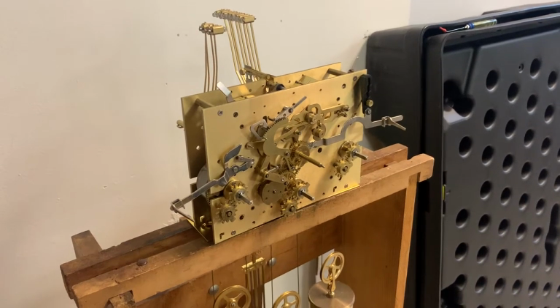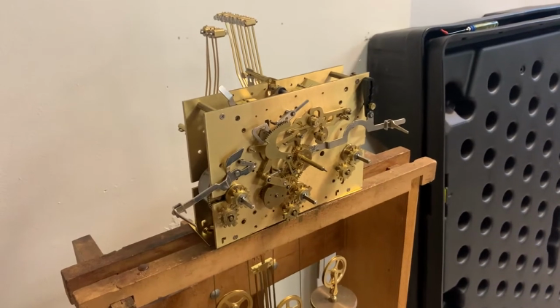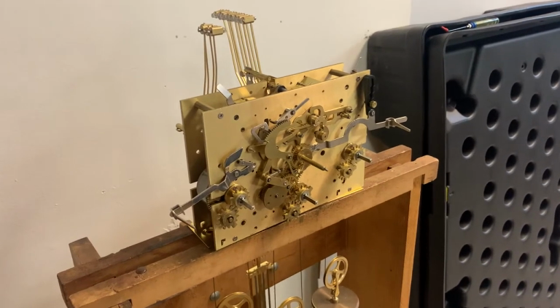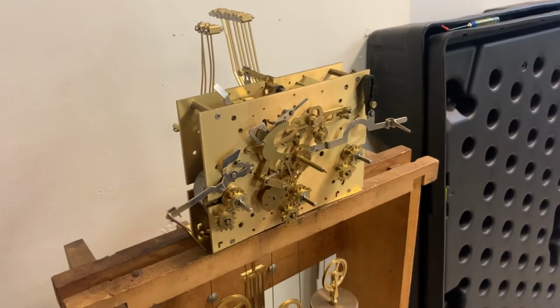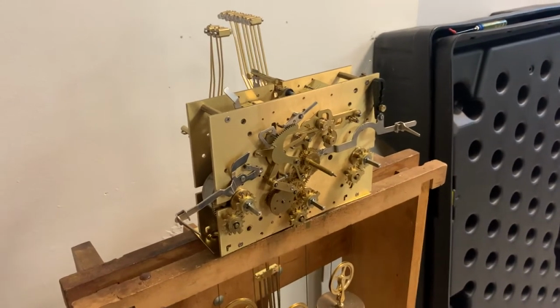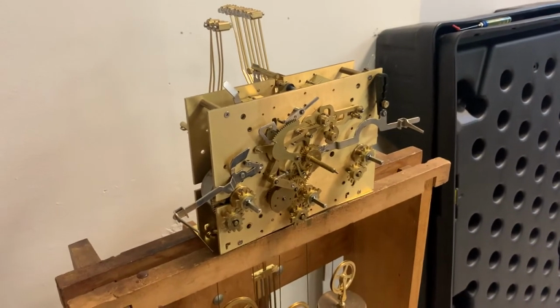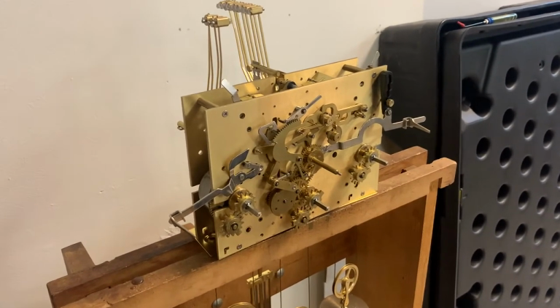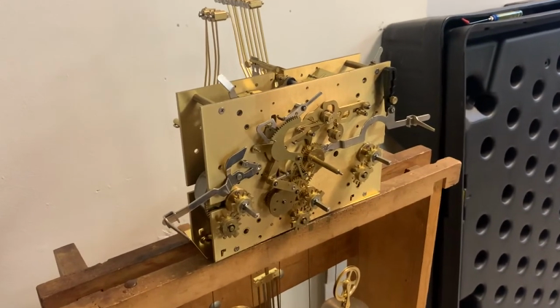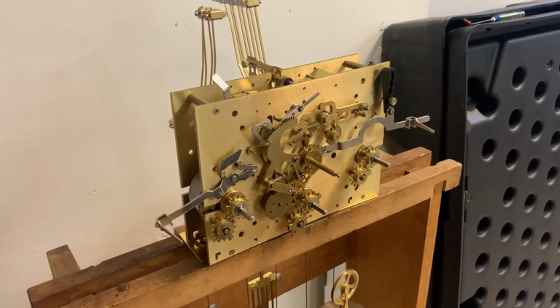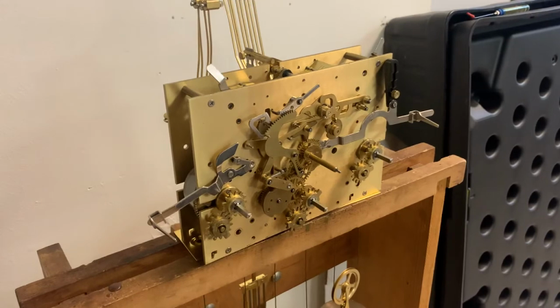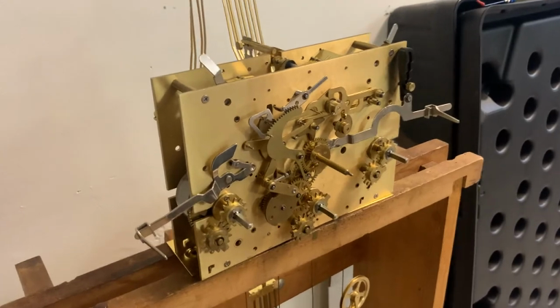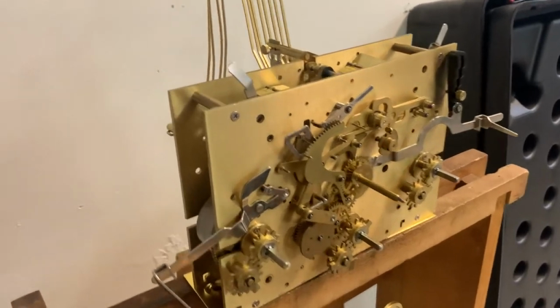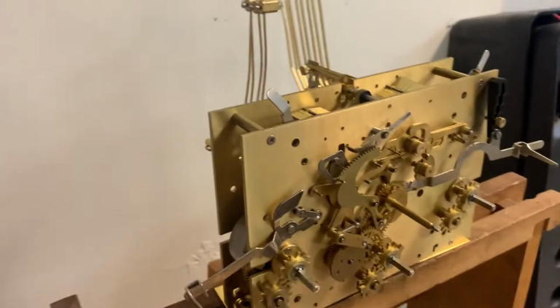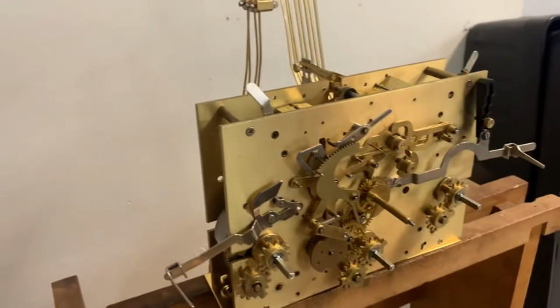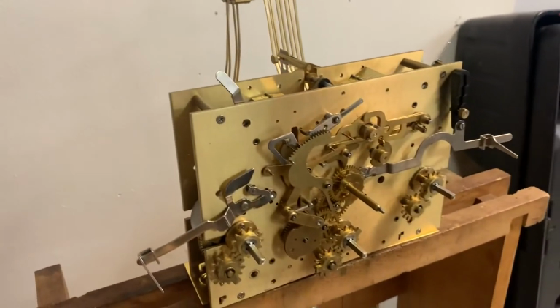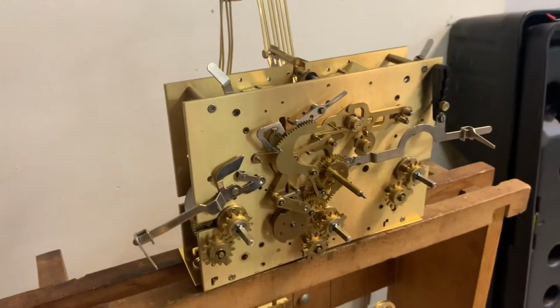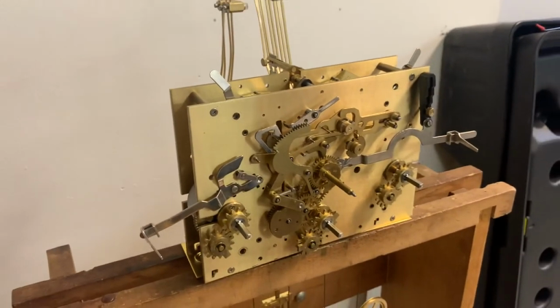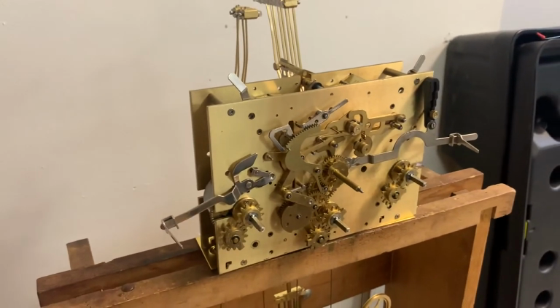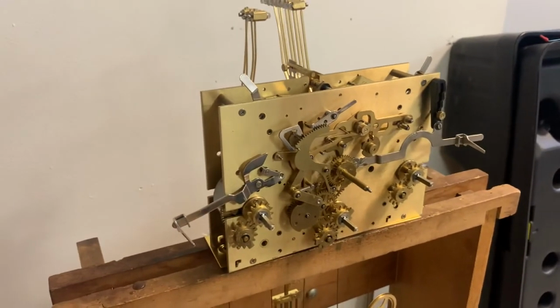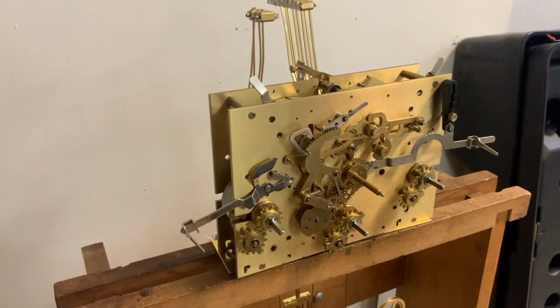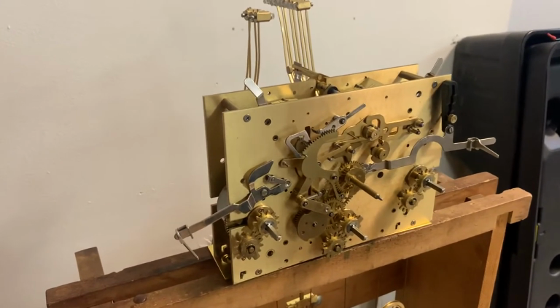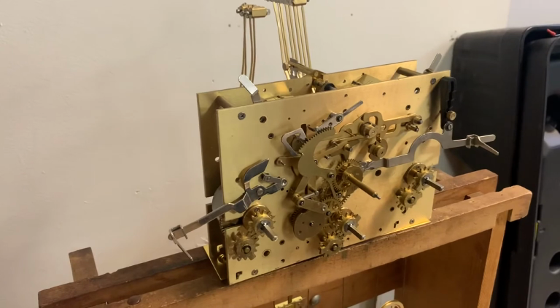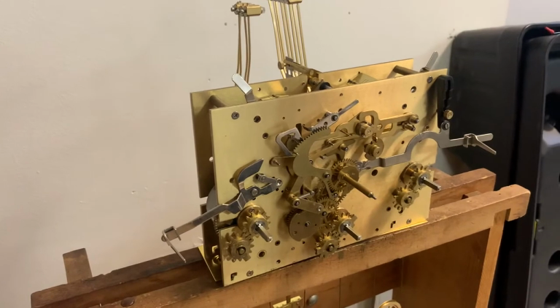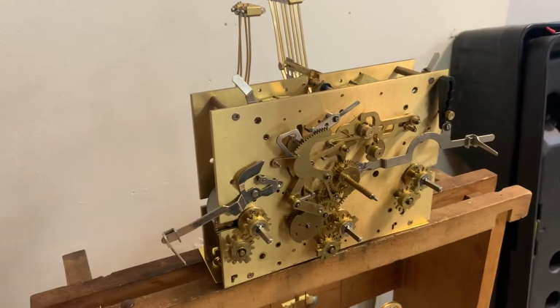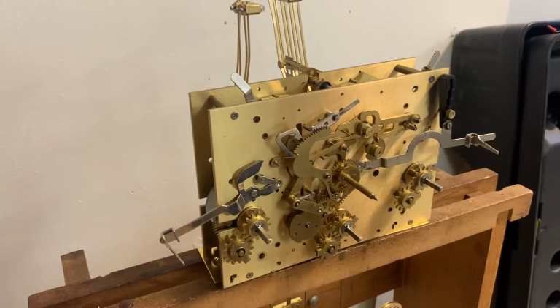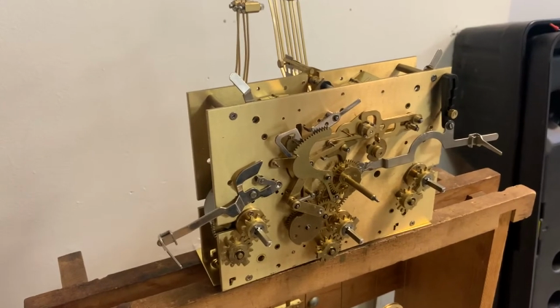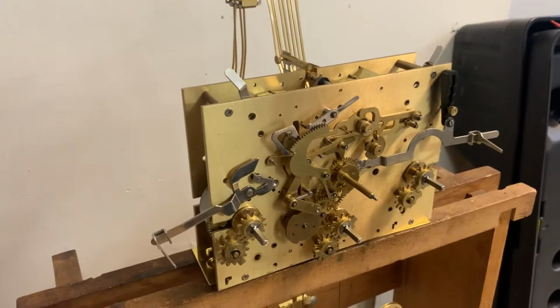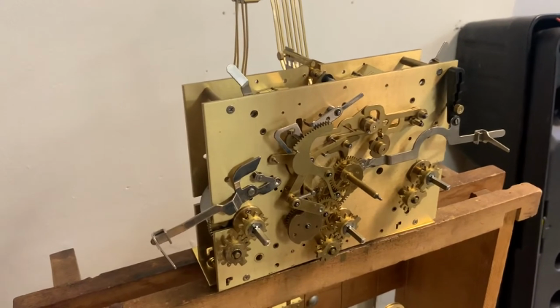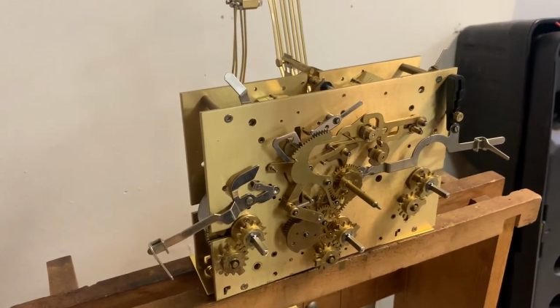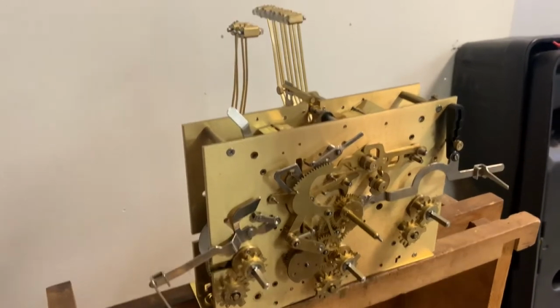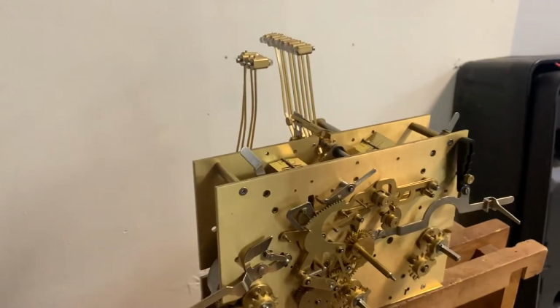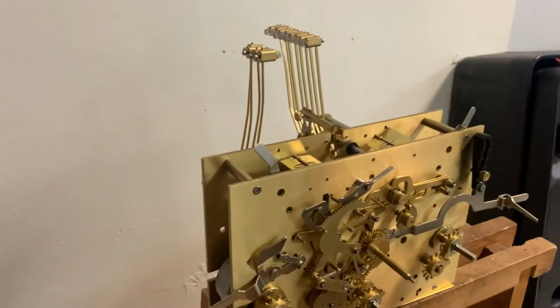Hi everyone, welcome back to The Clock Shop. This is Jim with JR Clocker on eBay. Today we have a Kenninger KSU-33. It is 116 centimeters, triple chime.